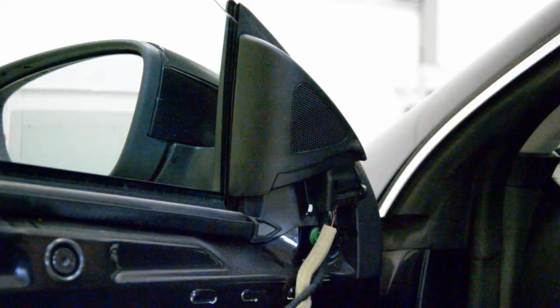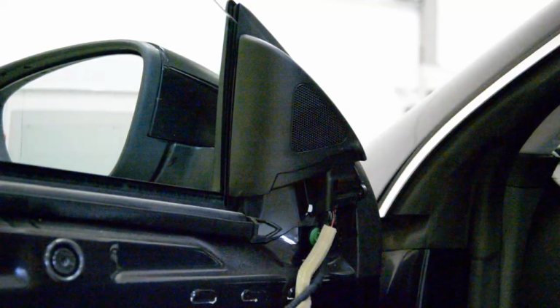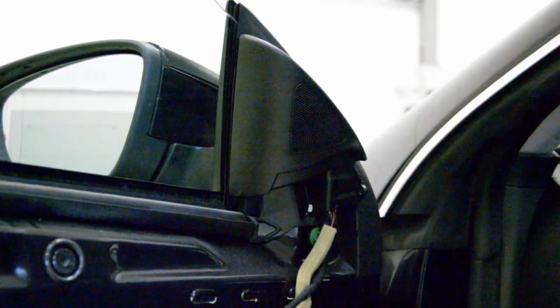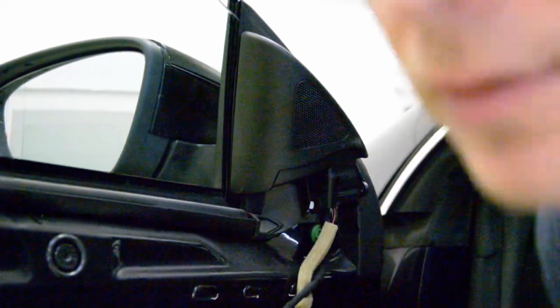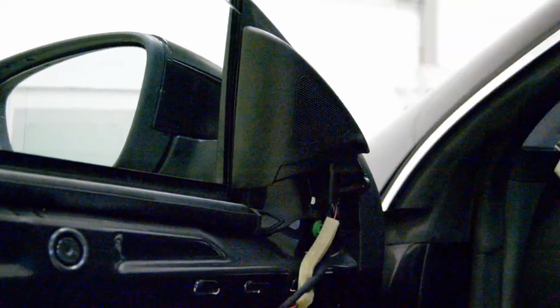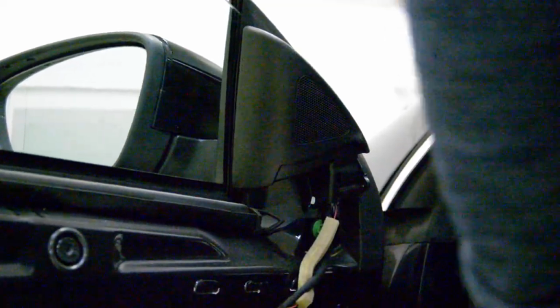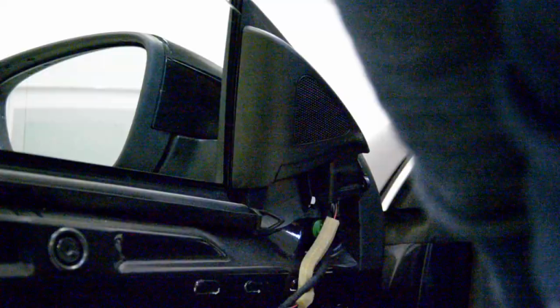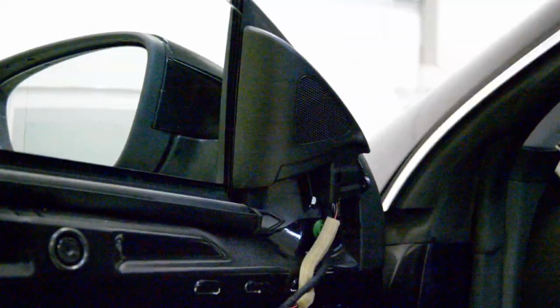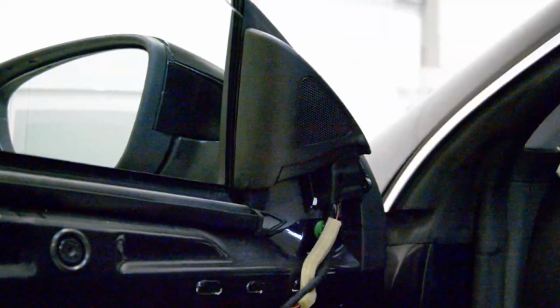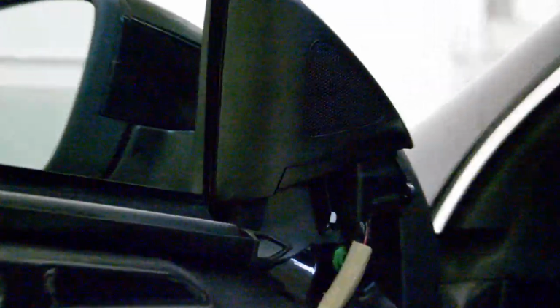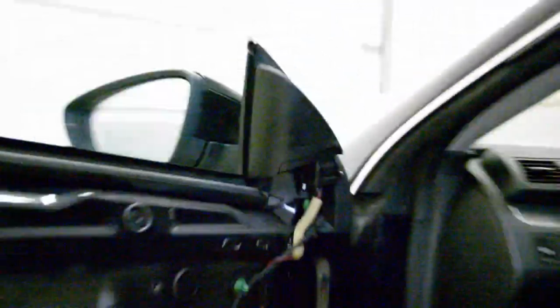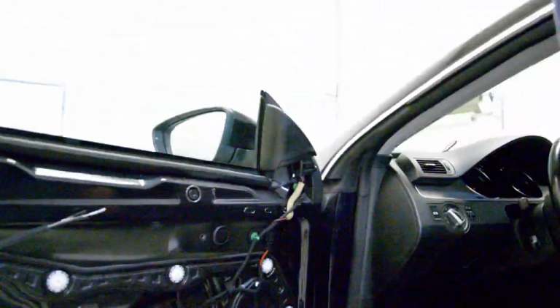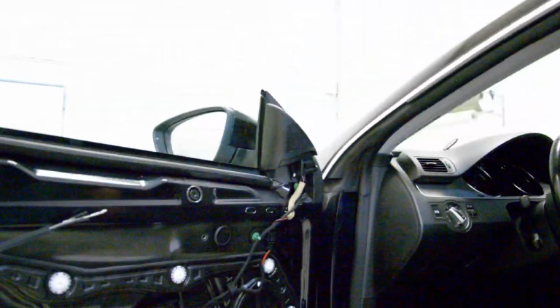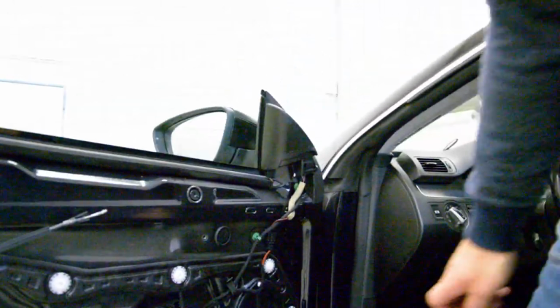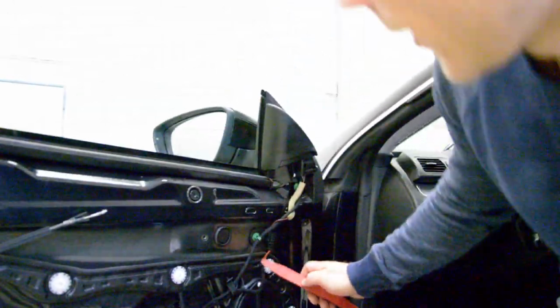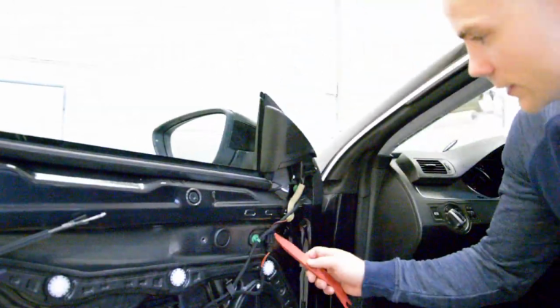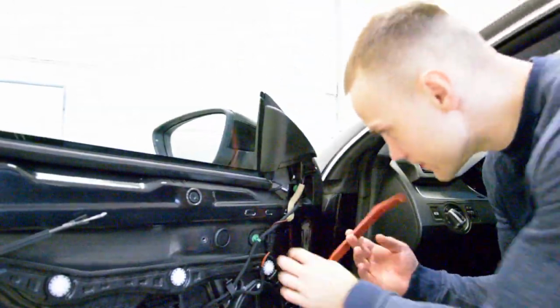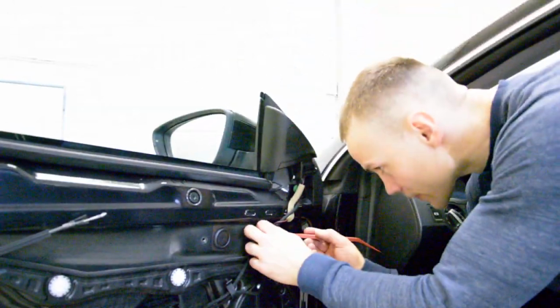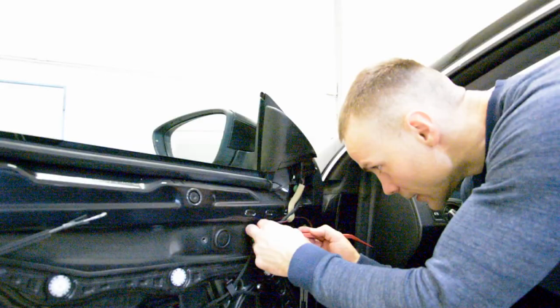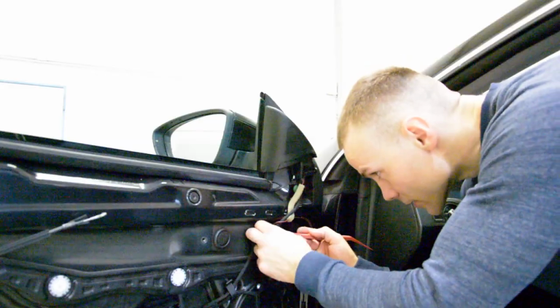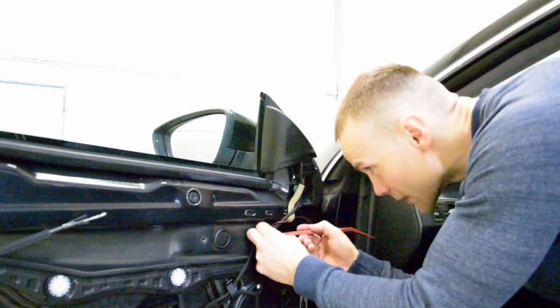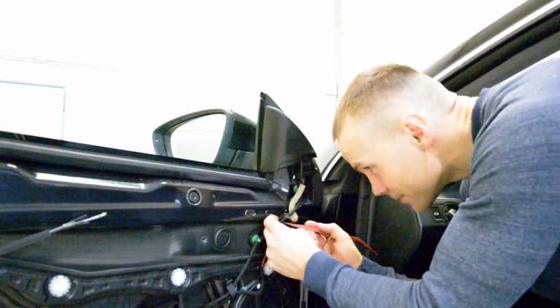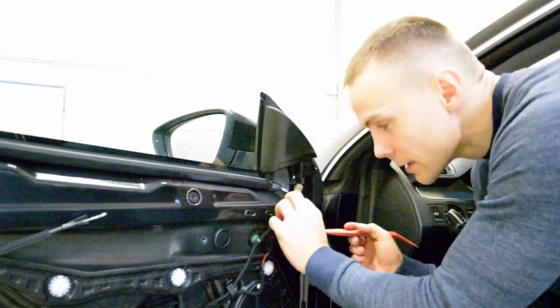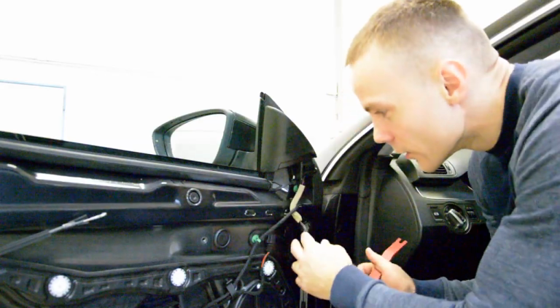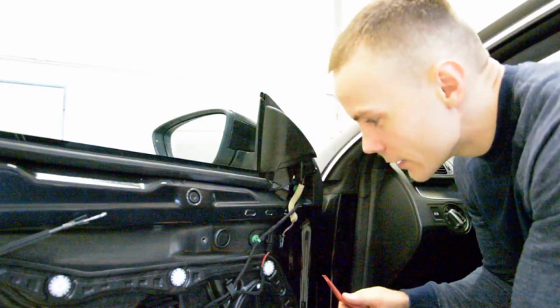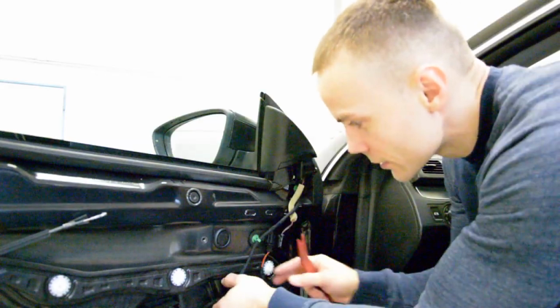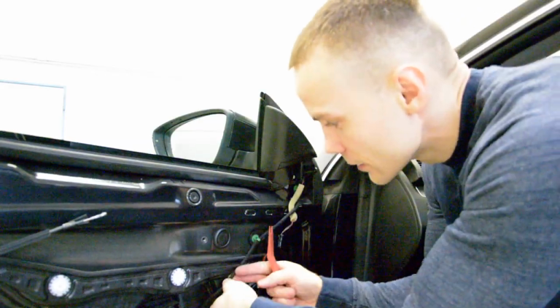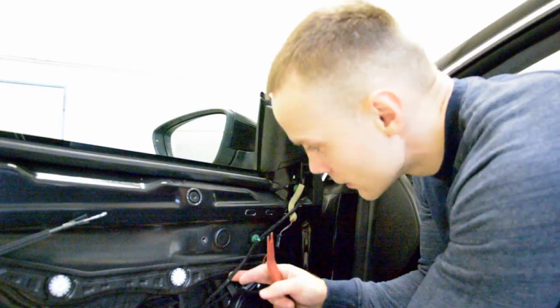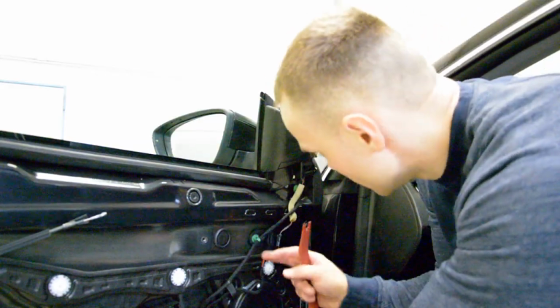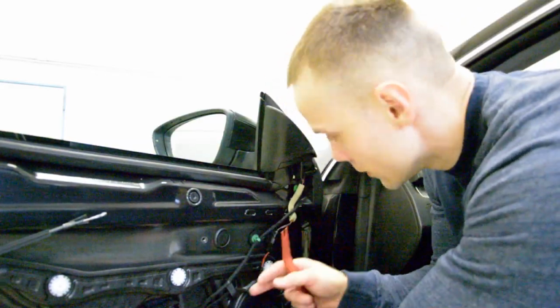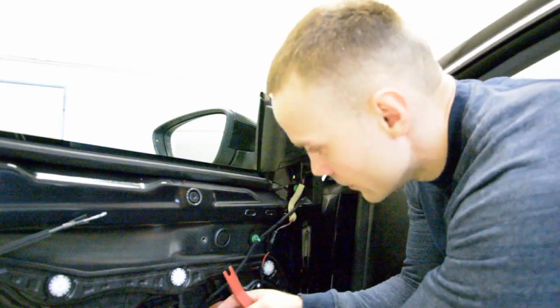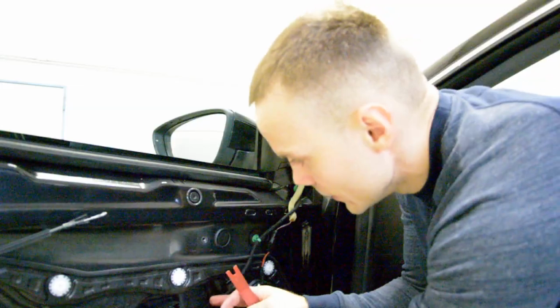Now you need — I don't know if you can see it — we need to unplug this, the speaker. And after that, the mirror.